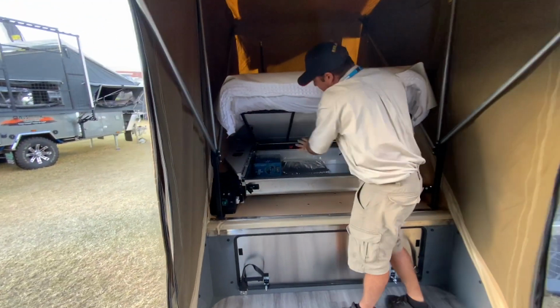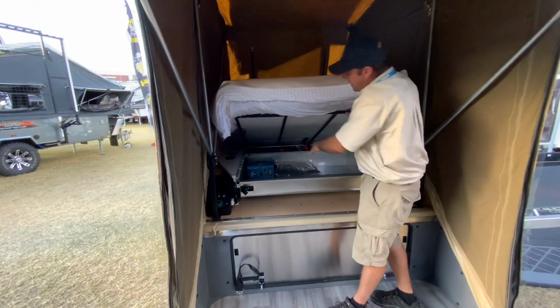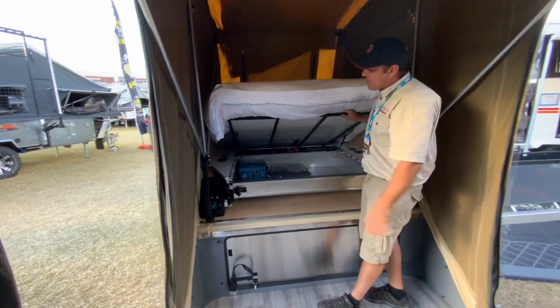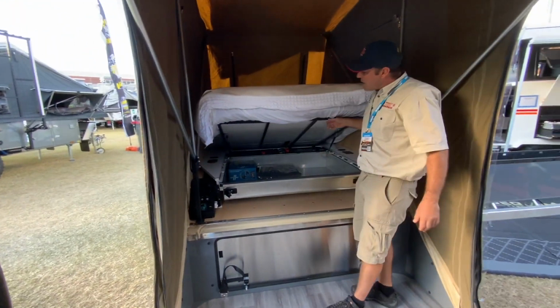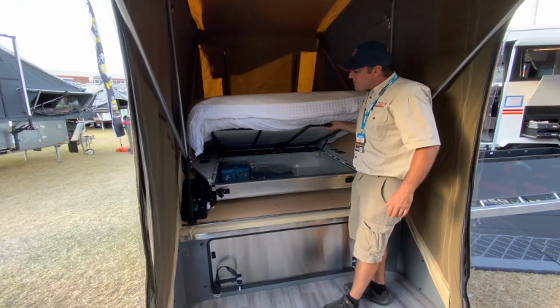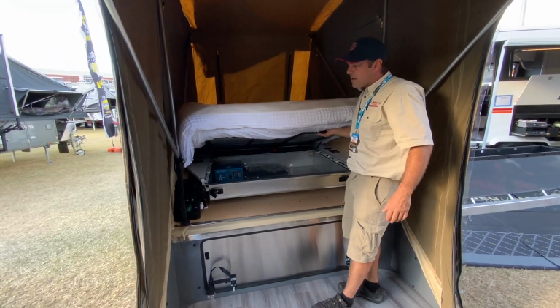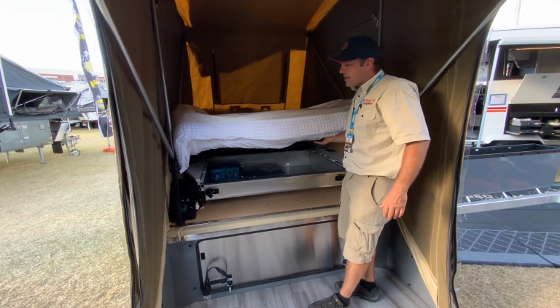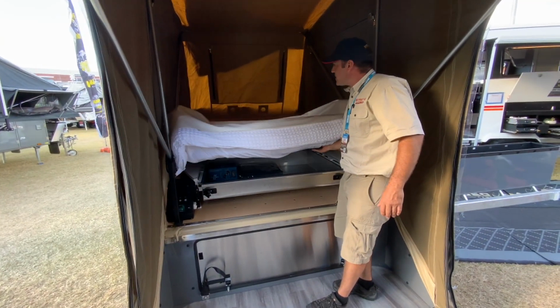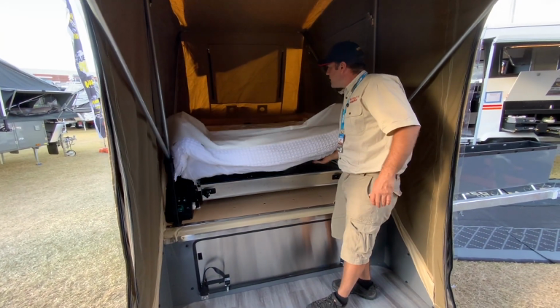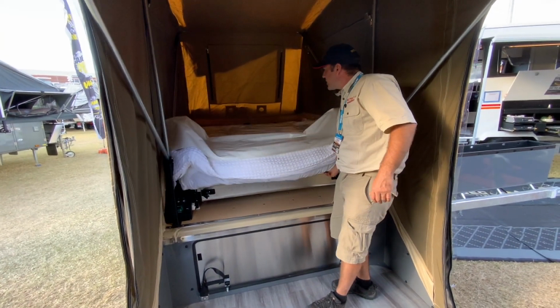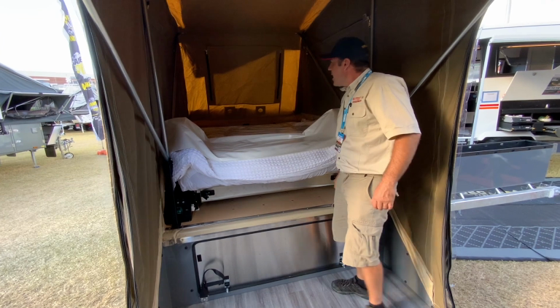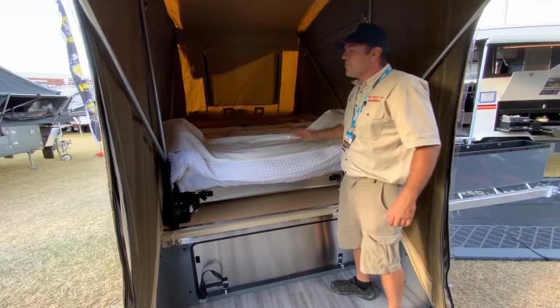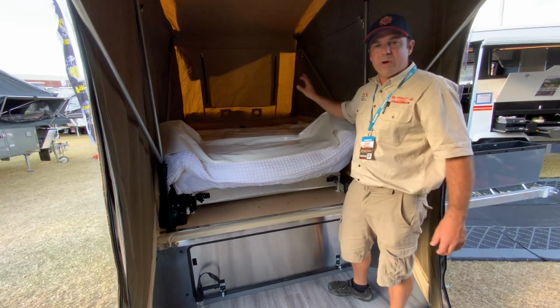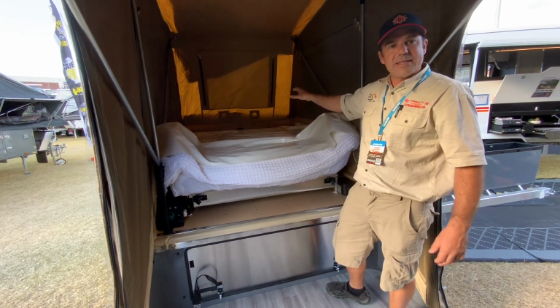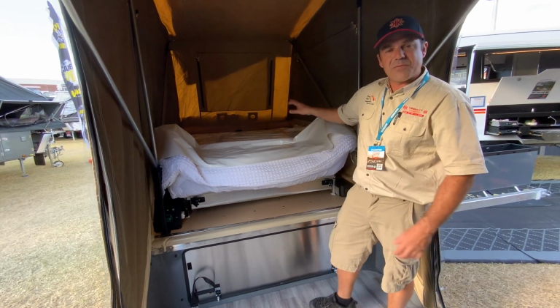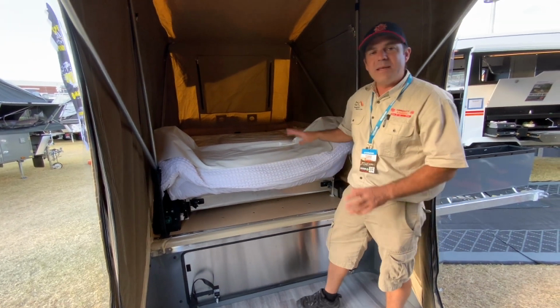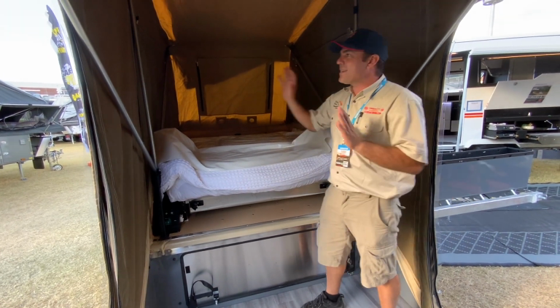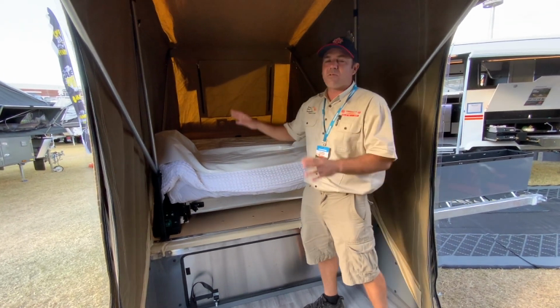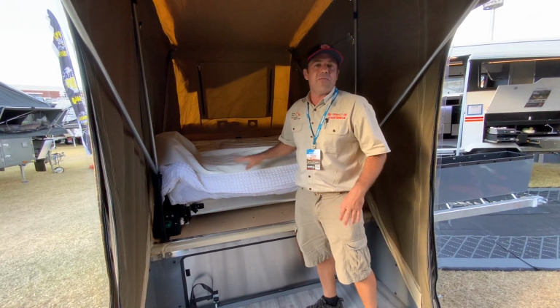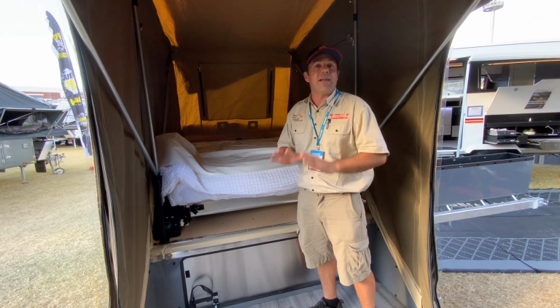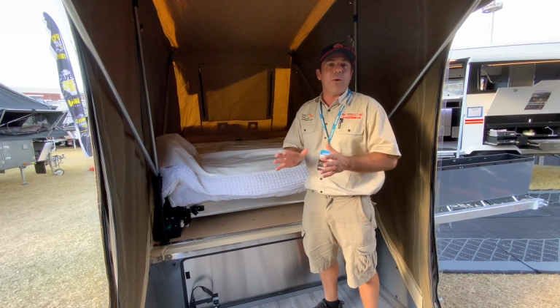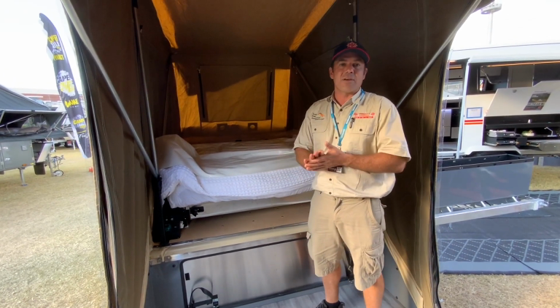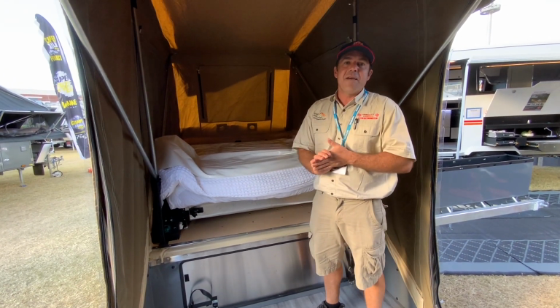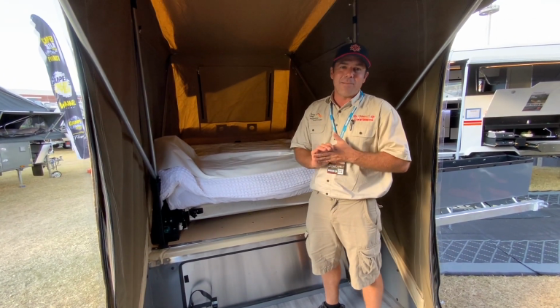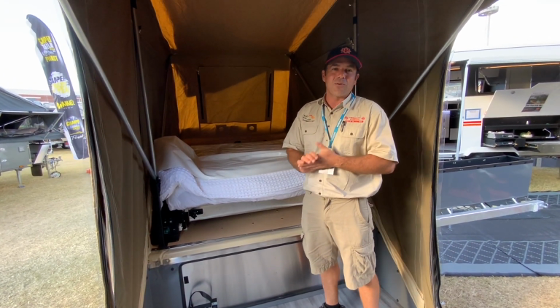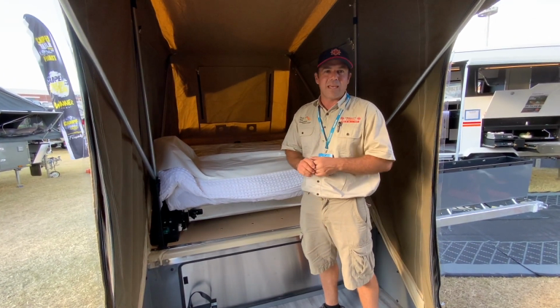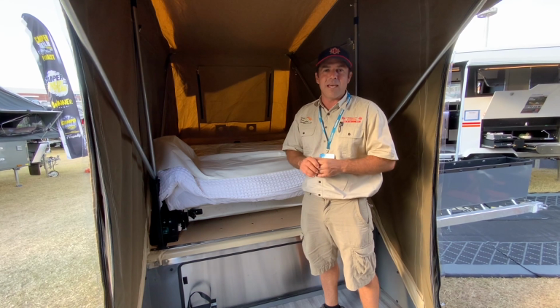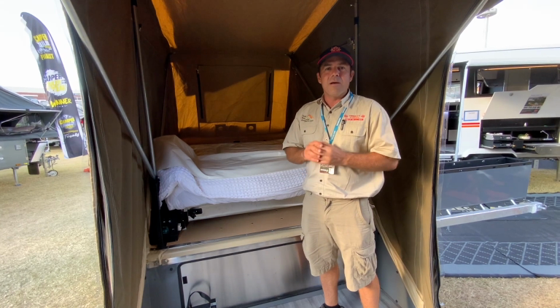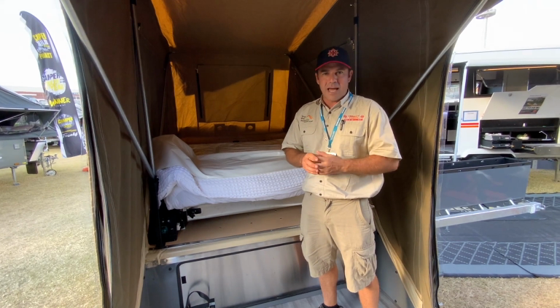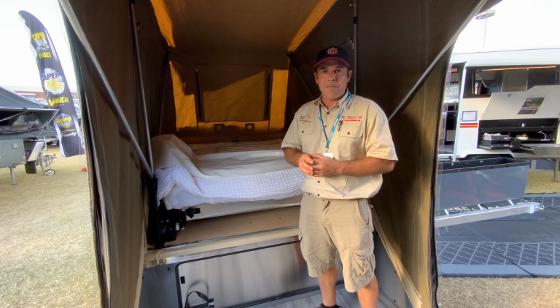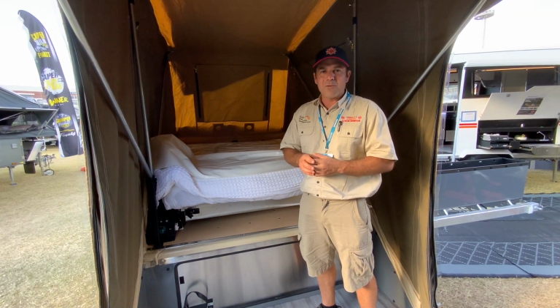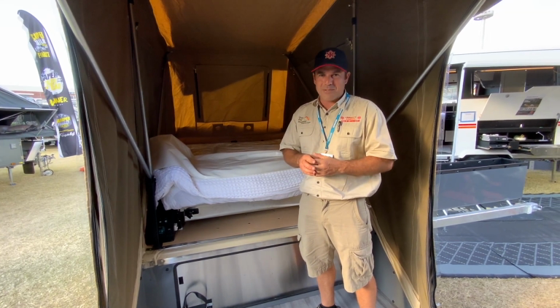This one I have set up especially with the reading lights at the front, an extra Sirocco fan, and a few extras that come along with the Kimberley Platinum Raptor.